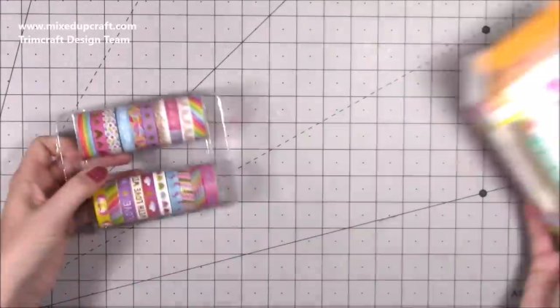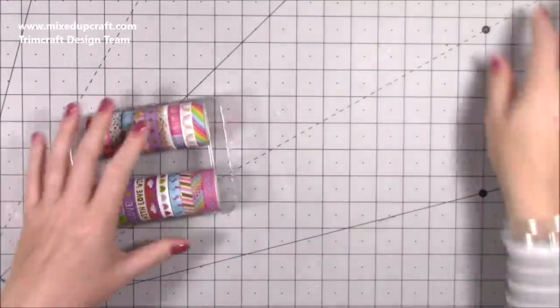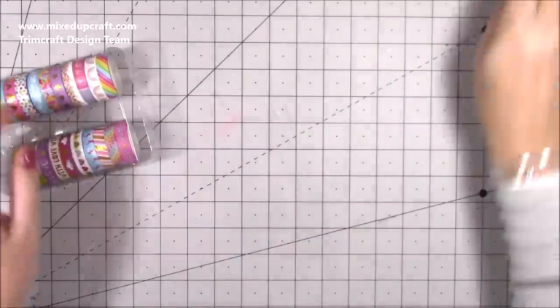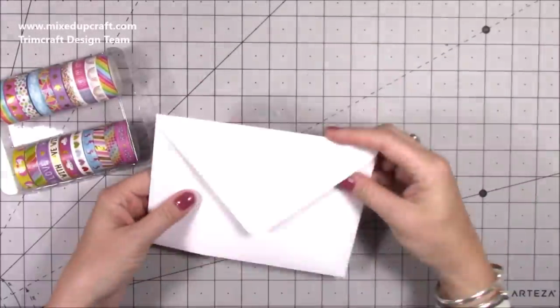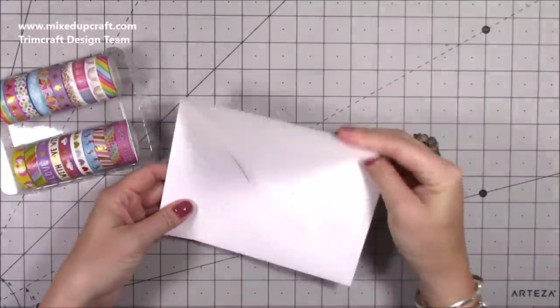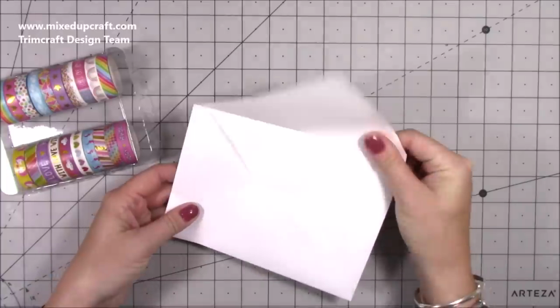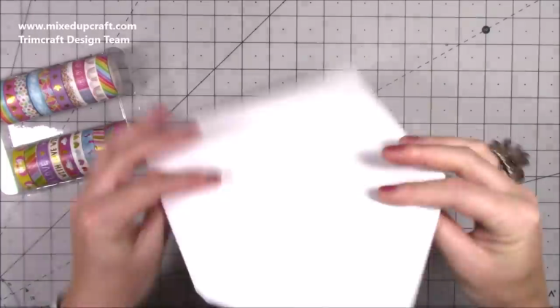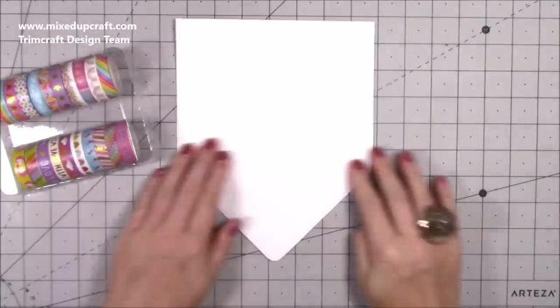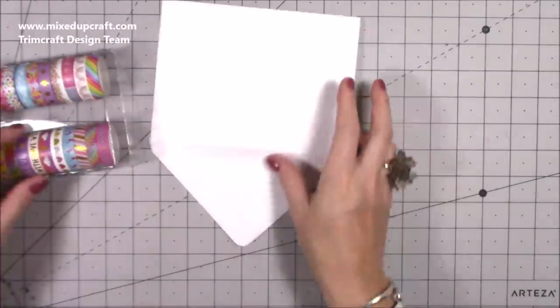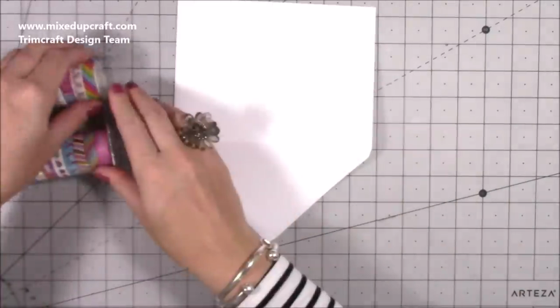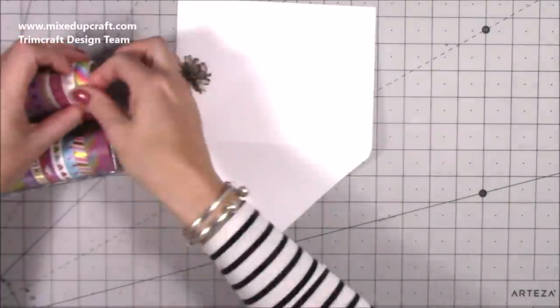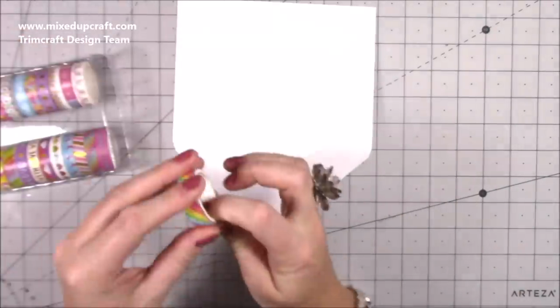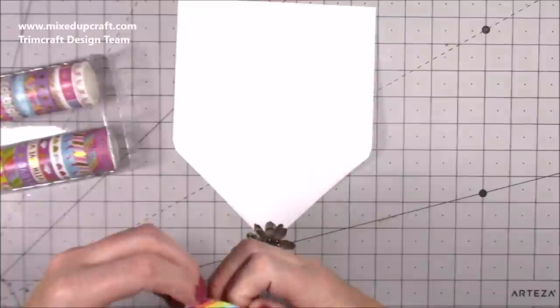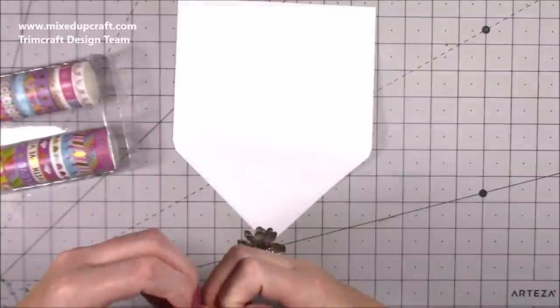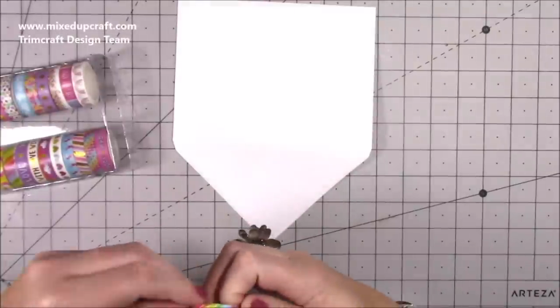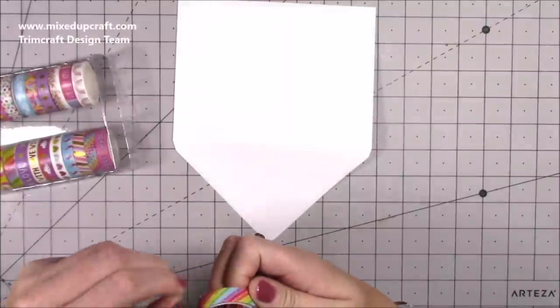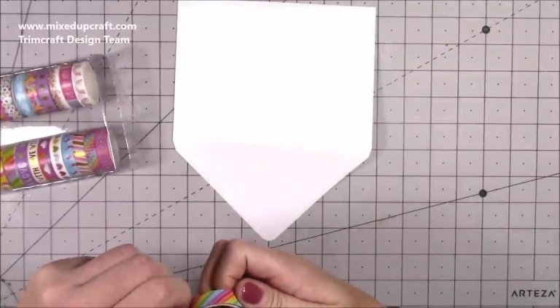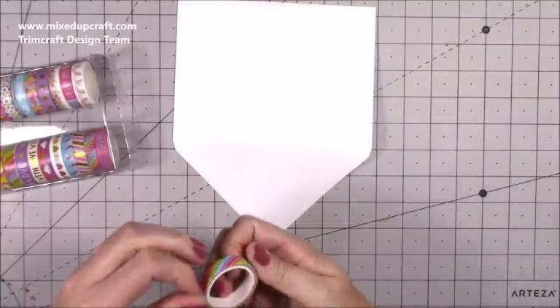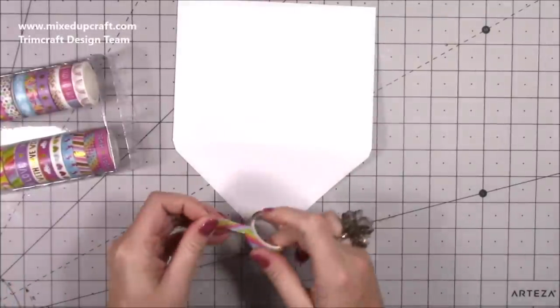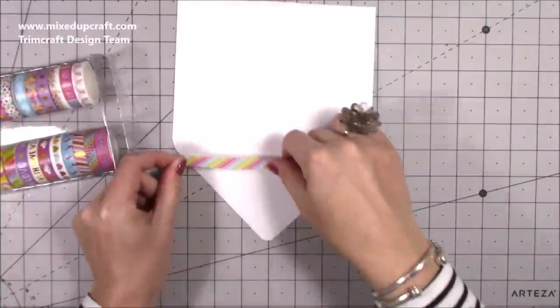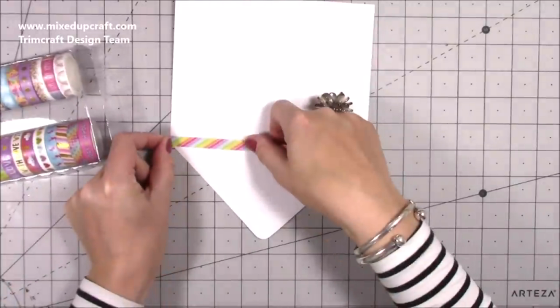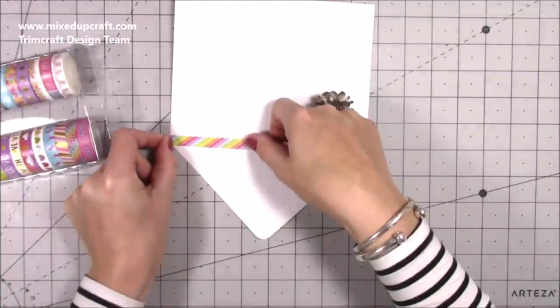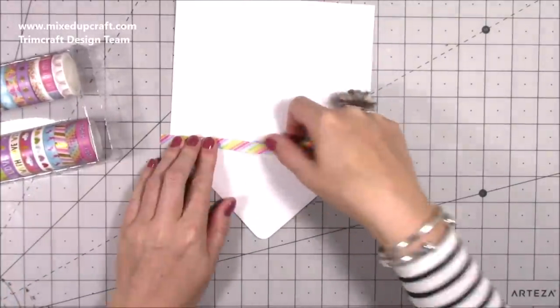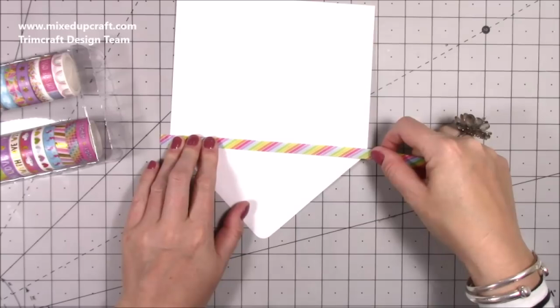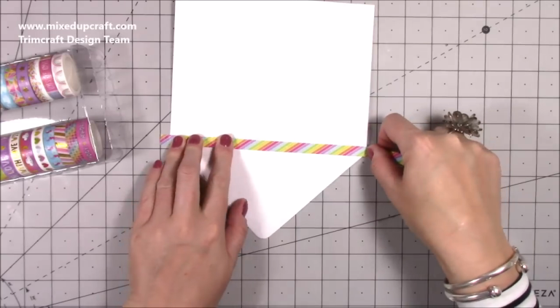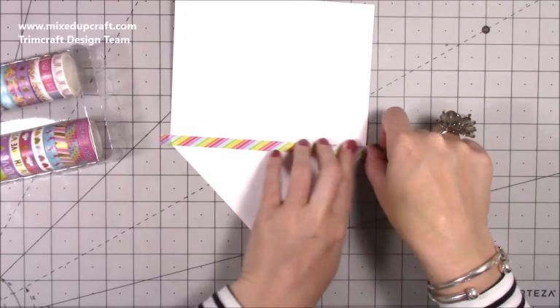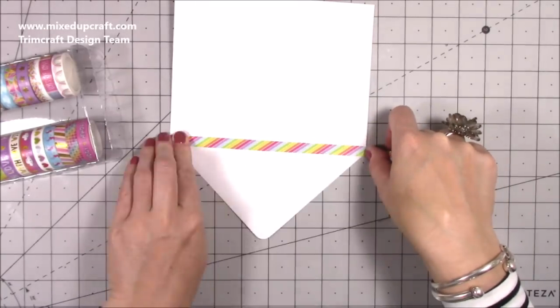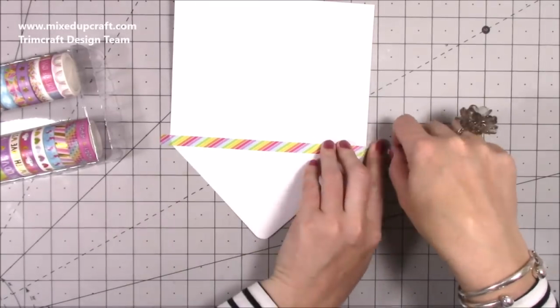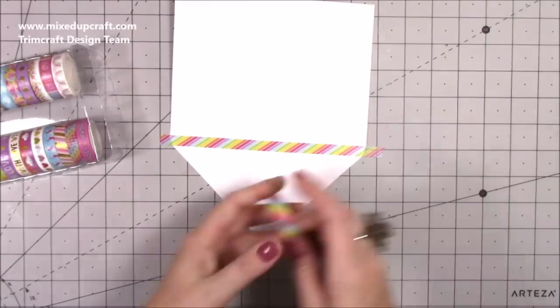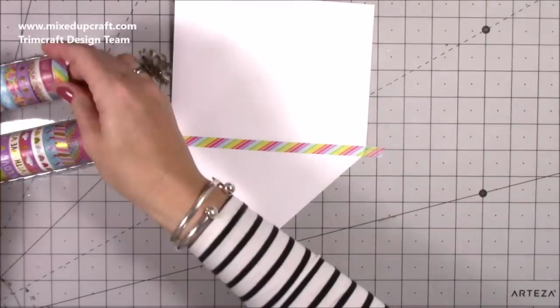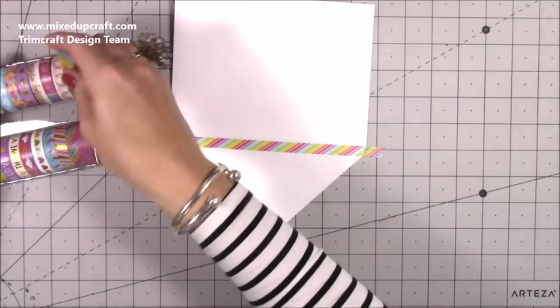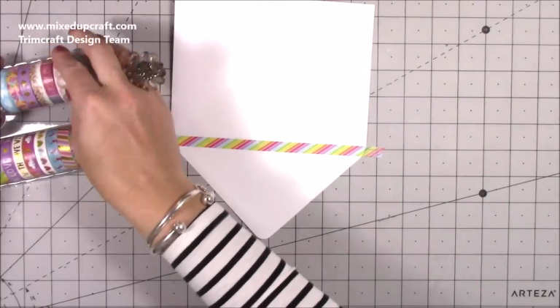In each of these packs you get 20 rolls and each is three meters long, so you've got lots of washi. I'm going to first of all show you just how to decorate an envelope. This is a nice way to make it match your card and just to brighten up an envelope — it's always nice to see that drop through the letterbox.